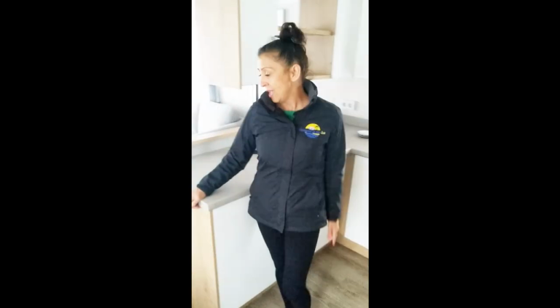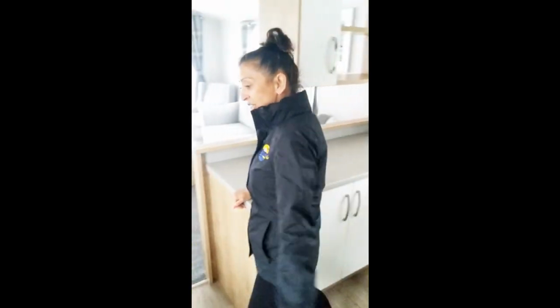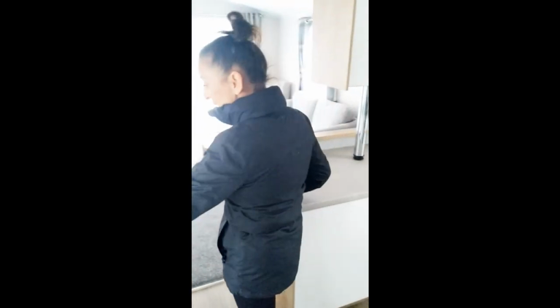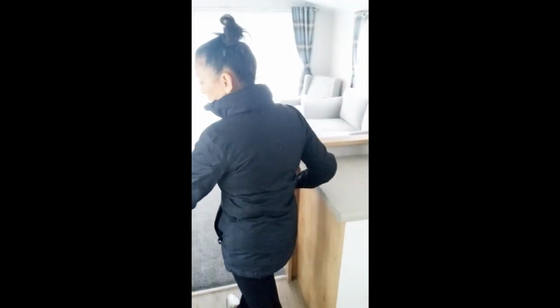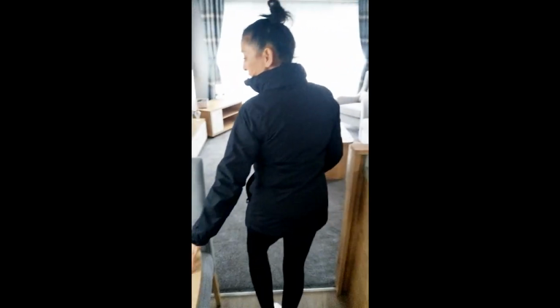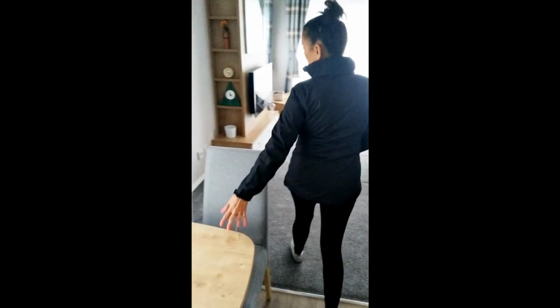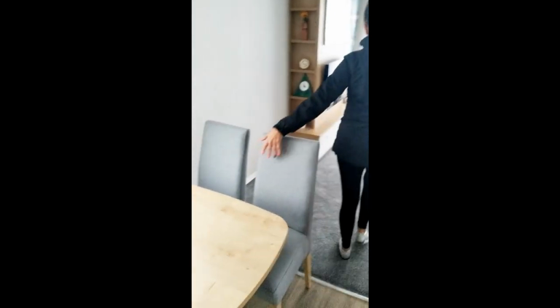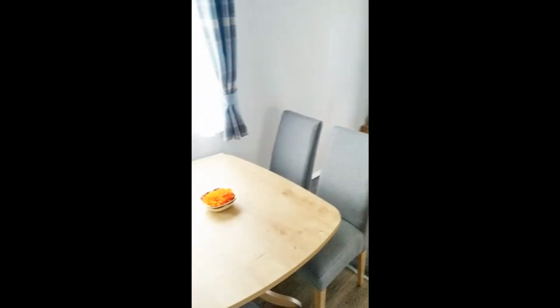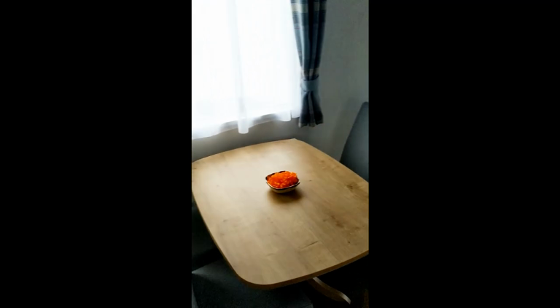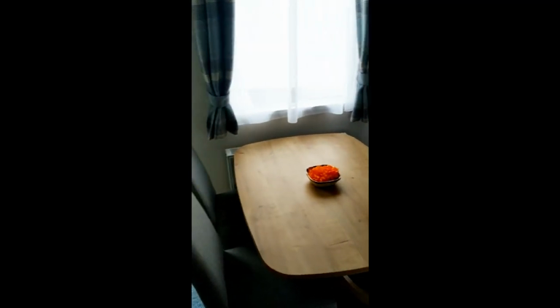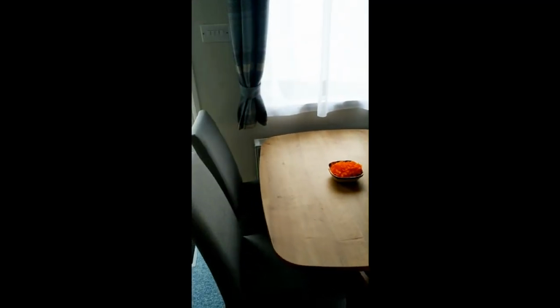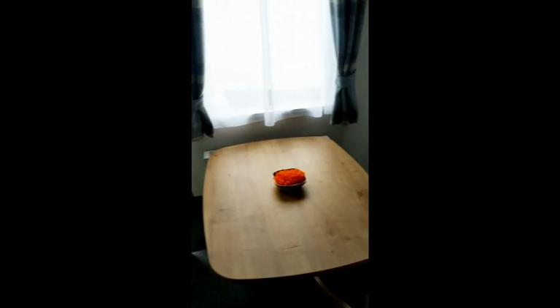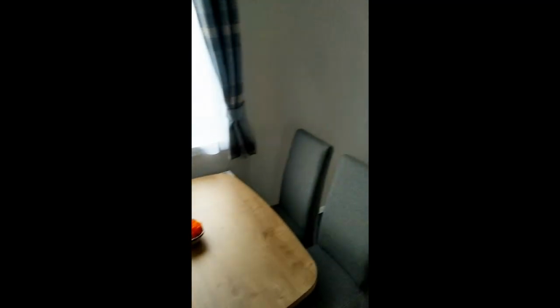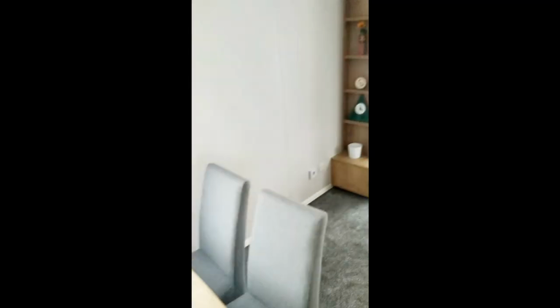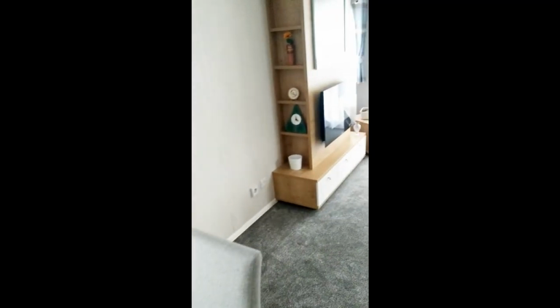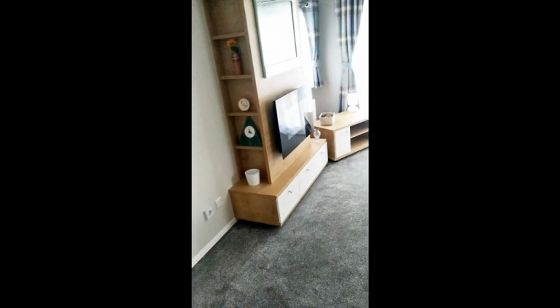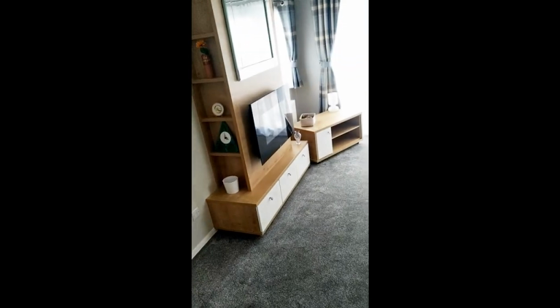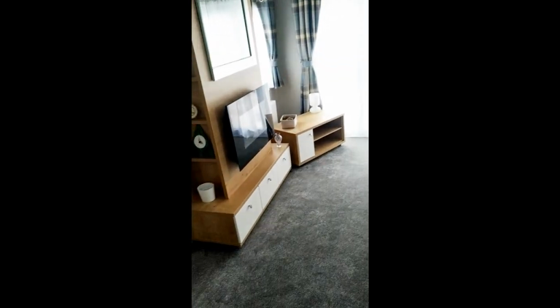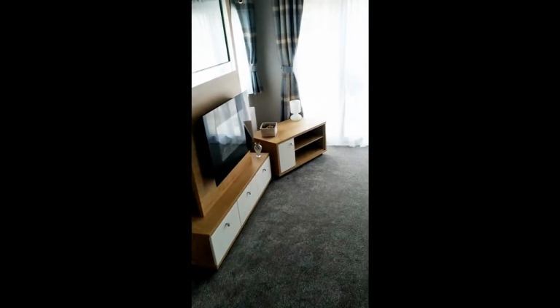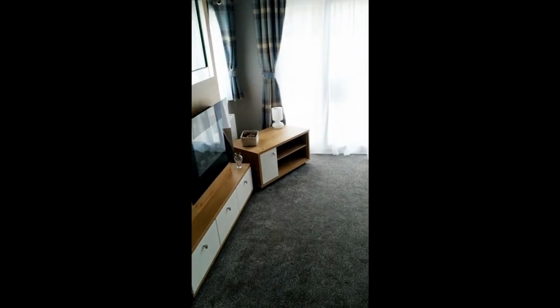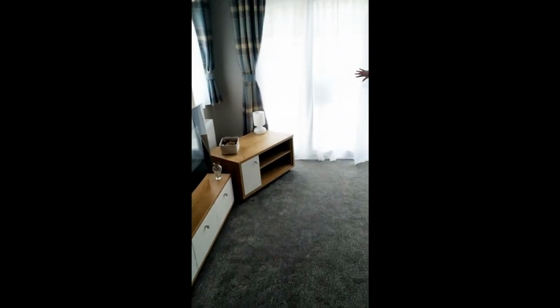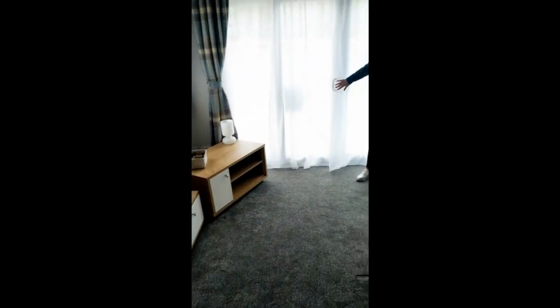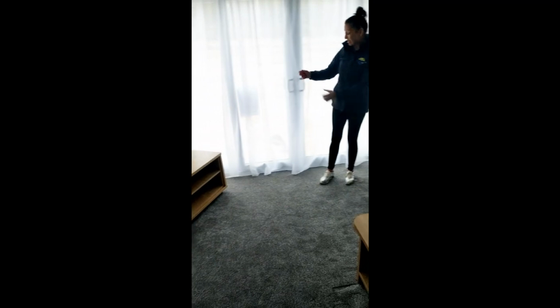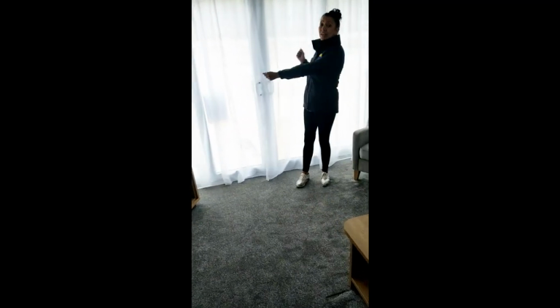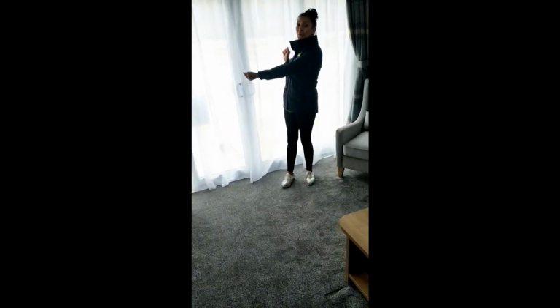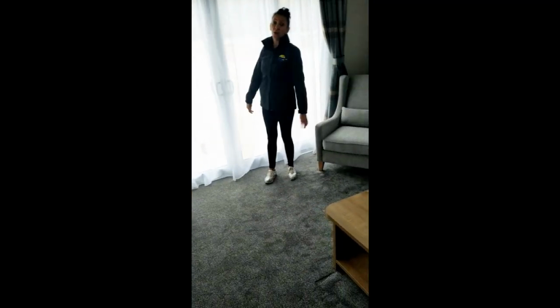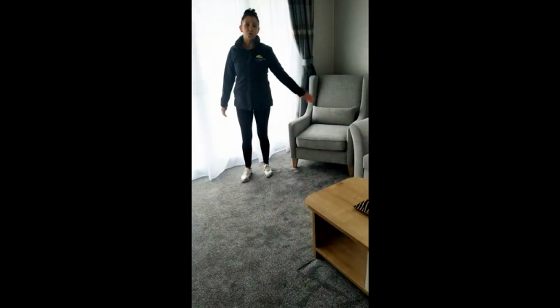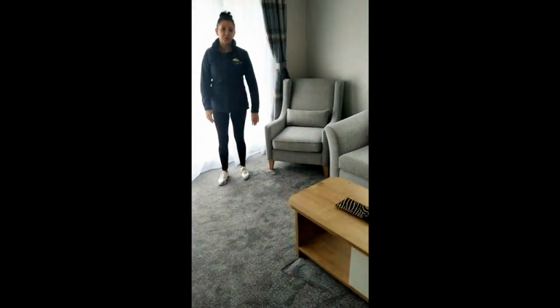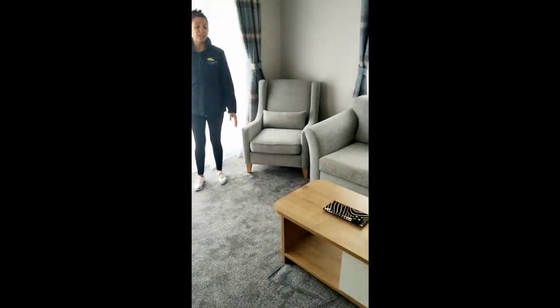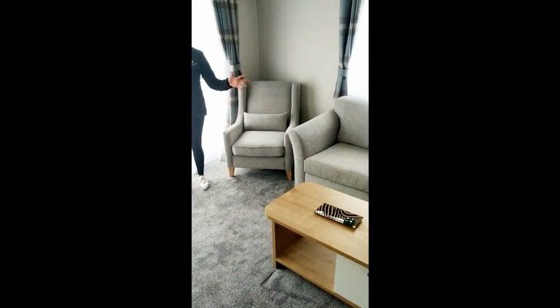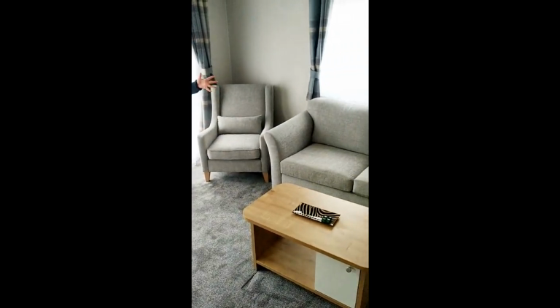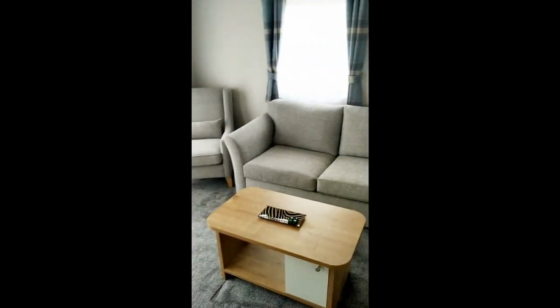It's got a table and chairs for dining and a very, very spacious lounge. Incredible space here with sliding patio doors, which has increased the space as well.